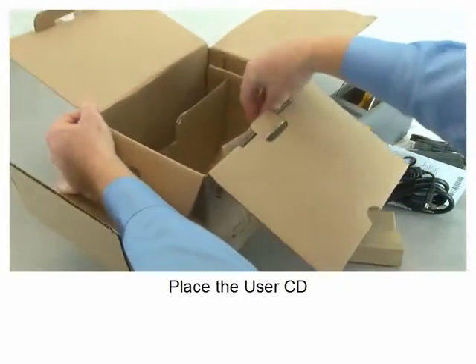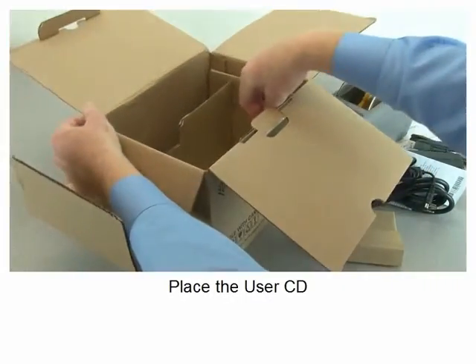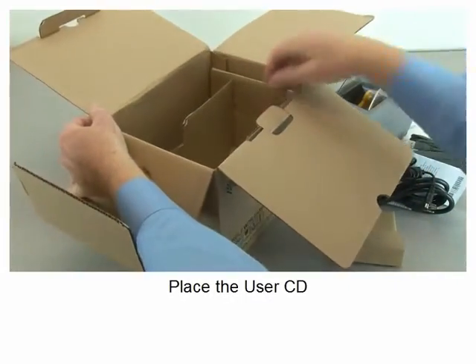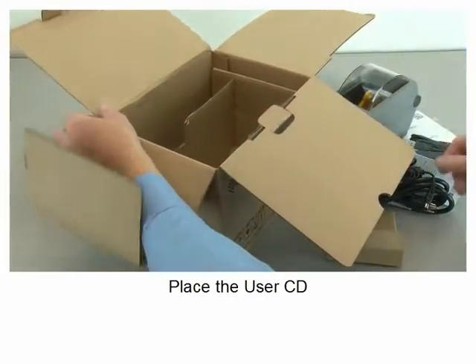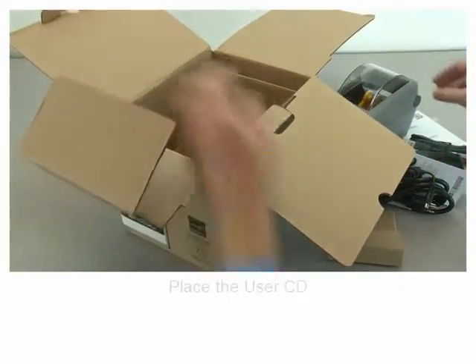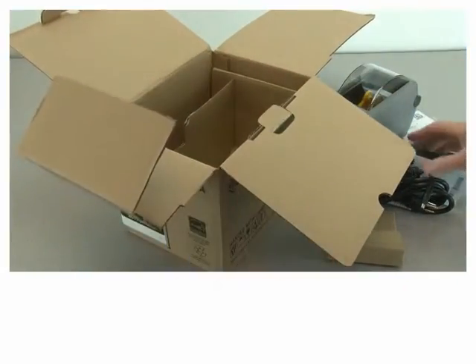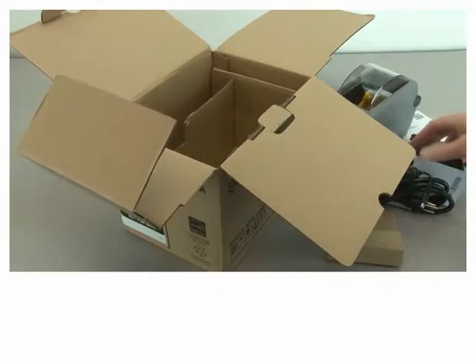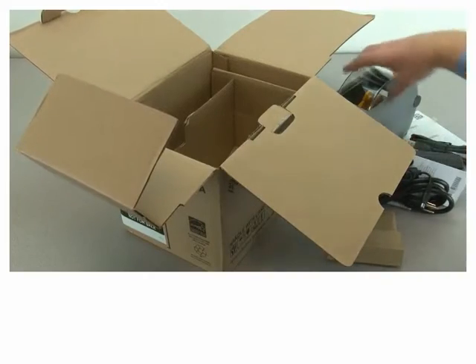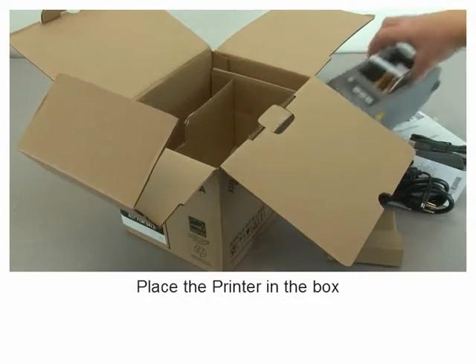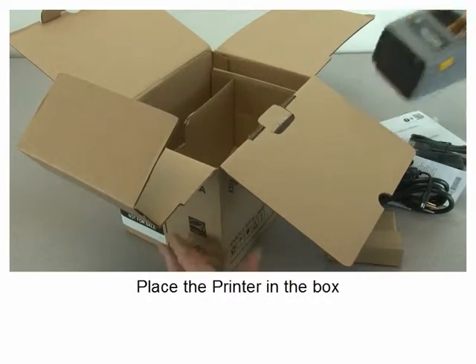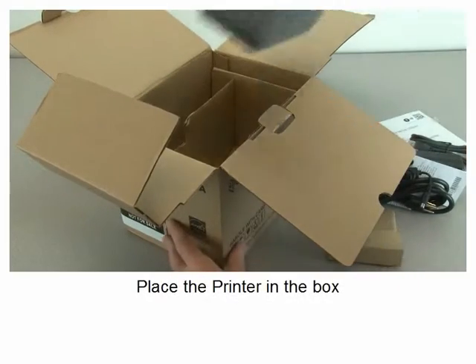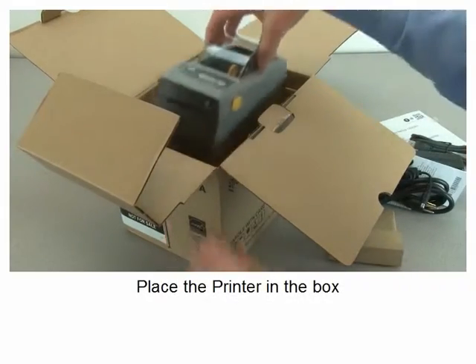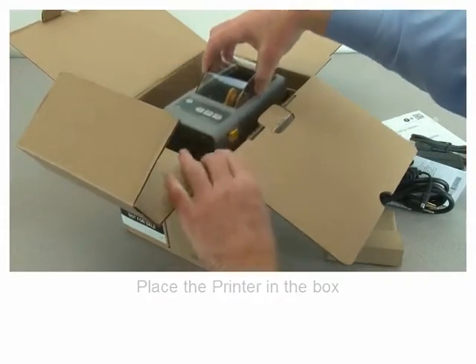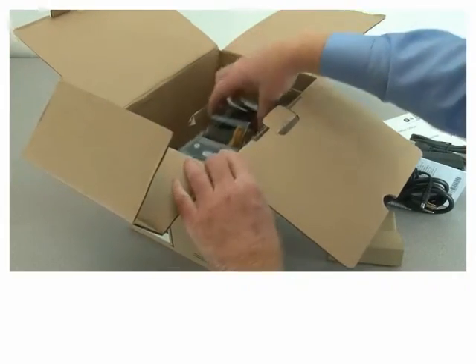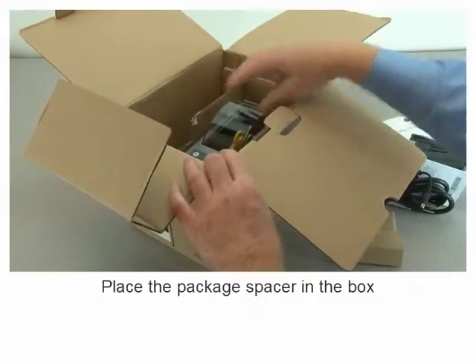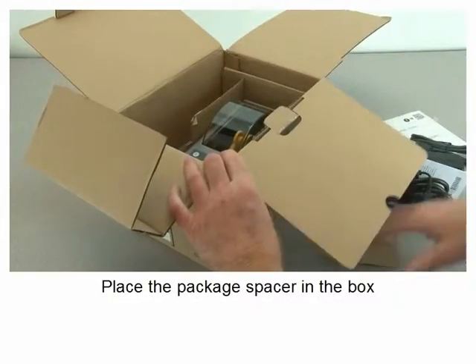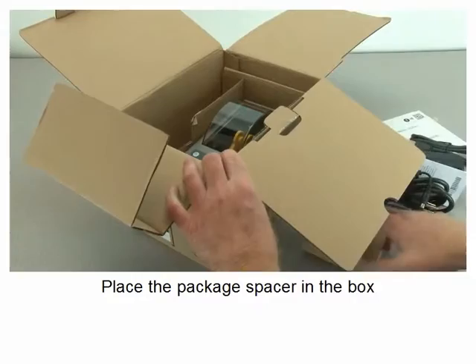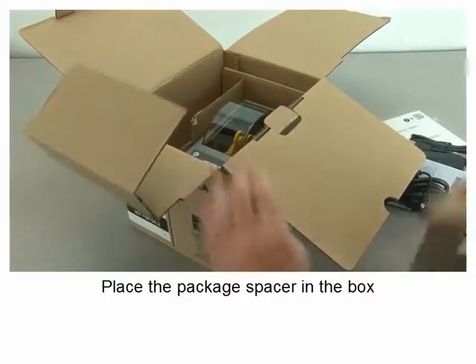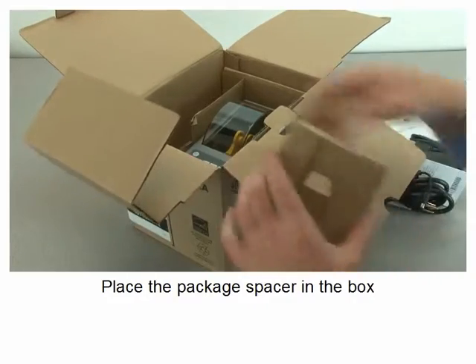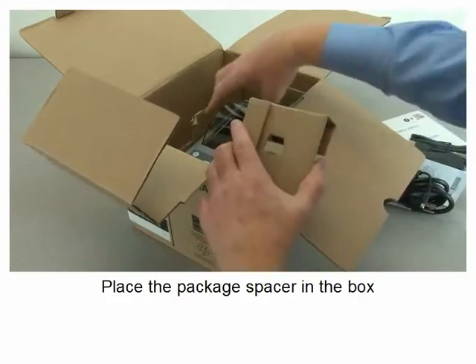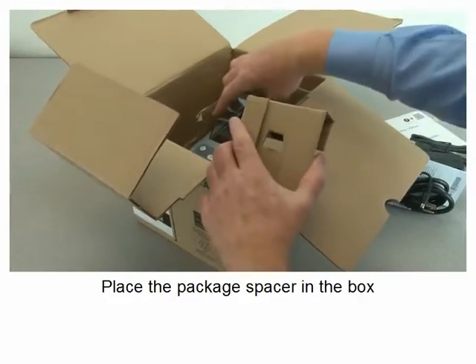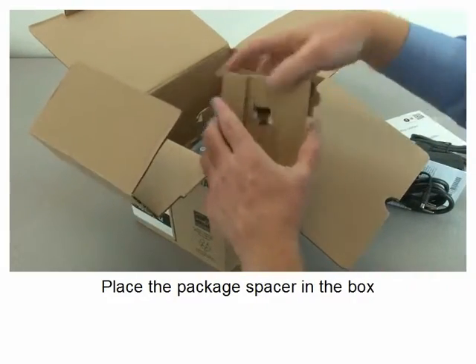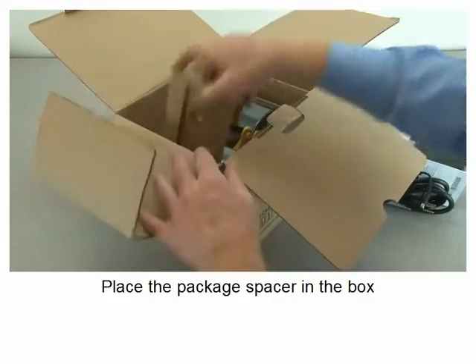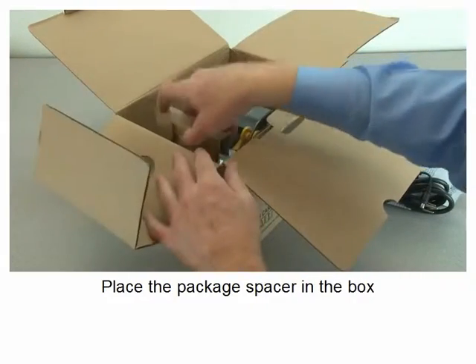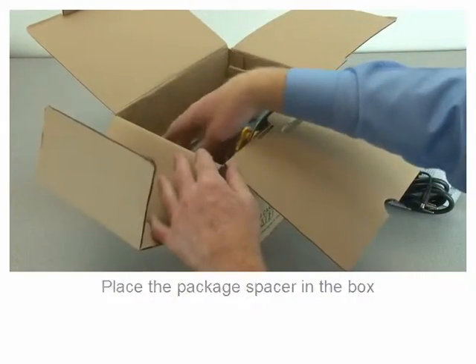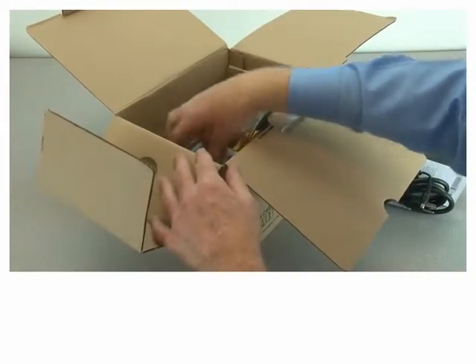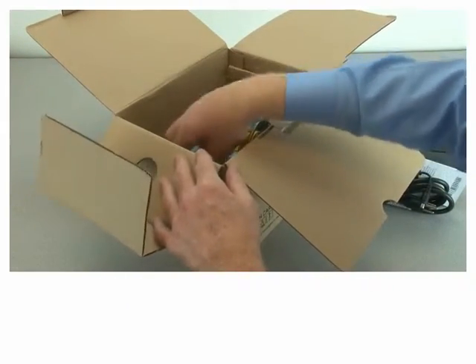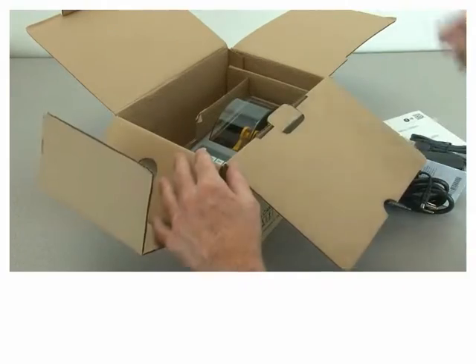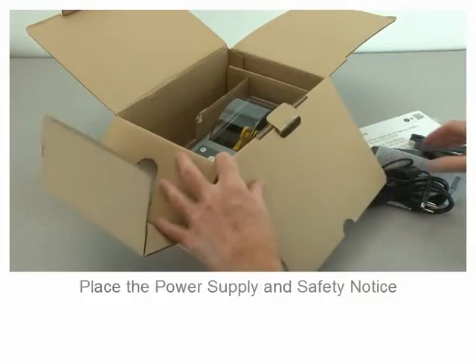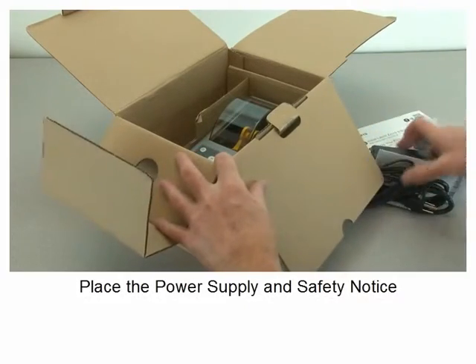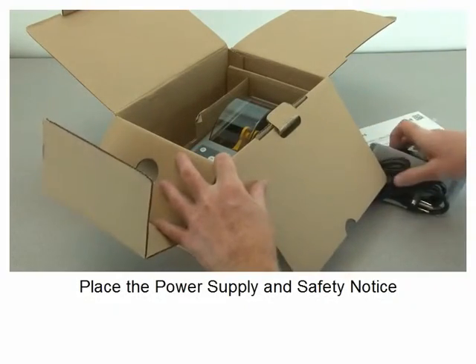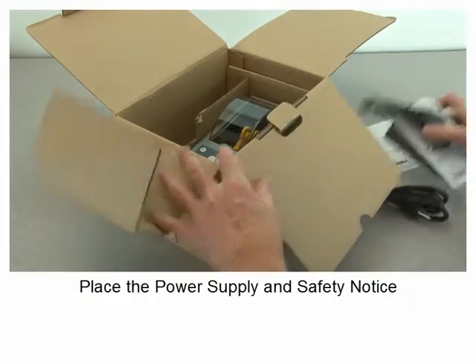Place the user CD, place the printer in the box, place the package spacer in the box, place the power supply.